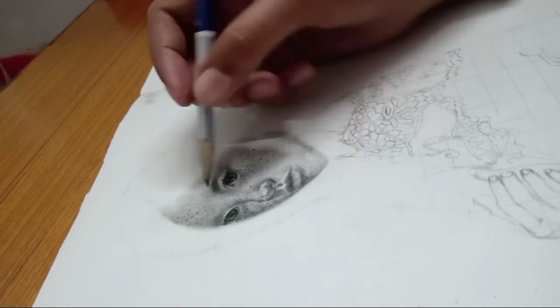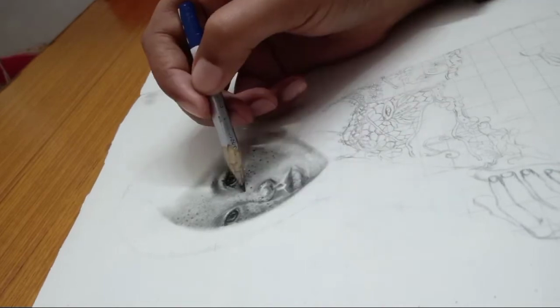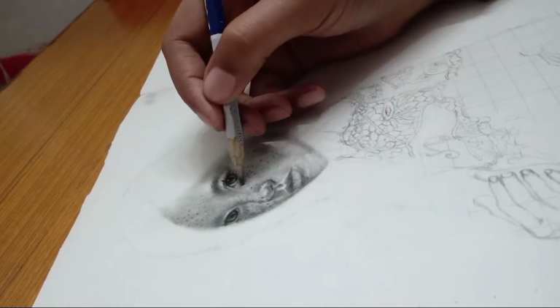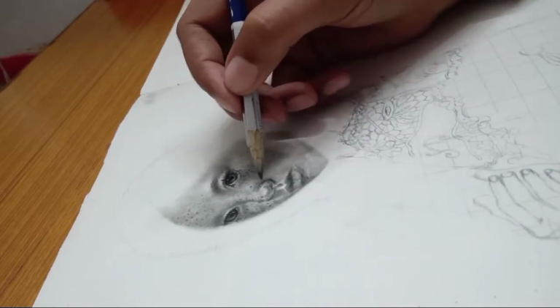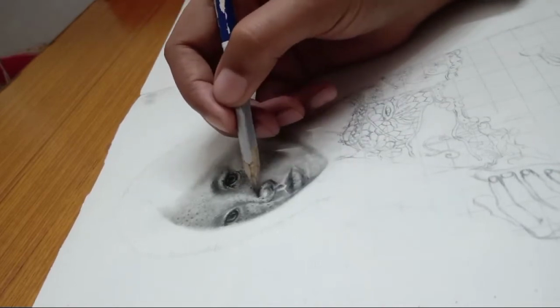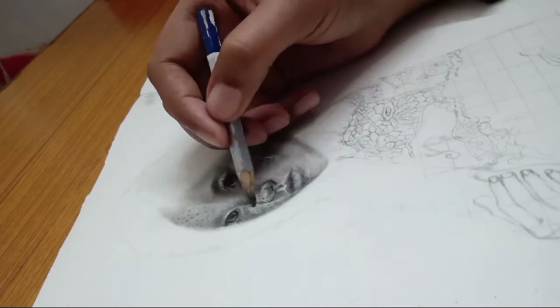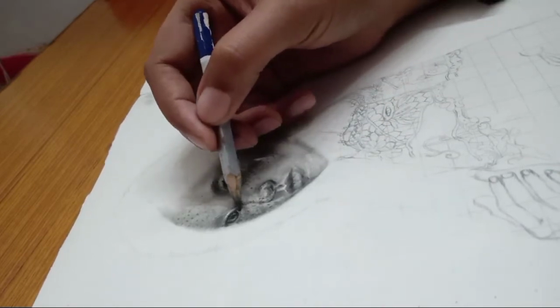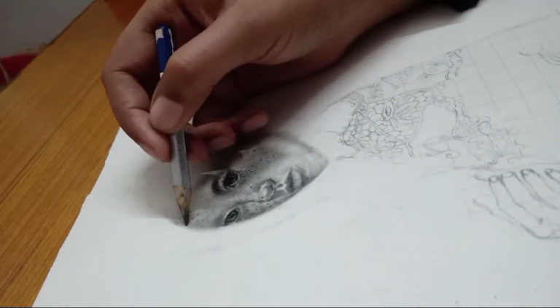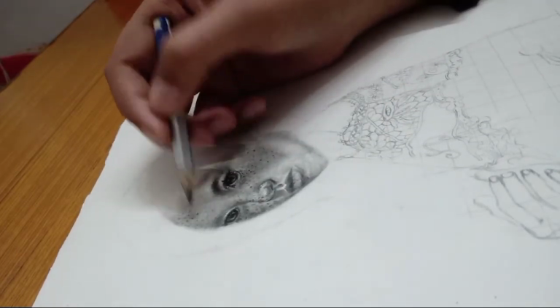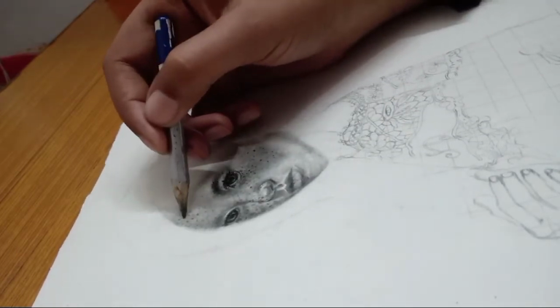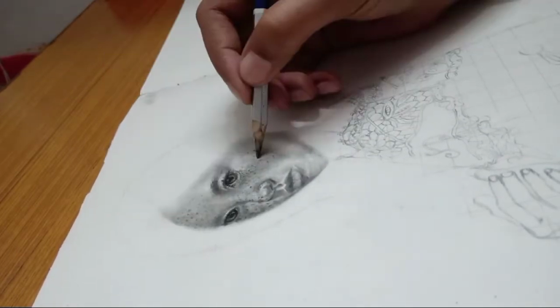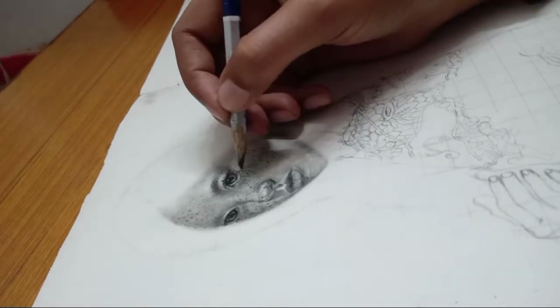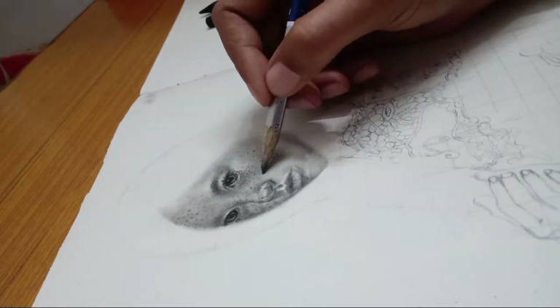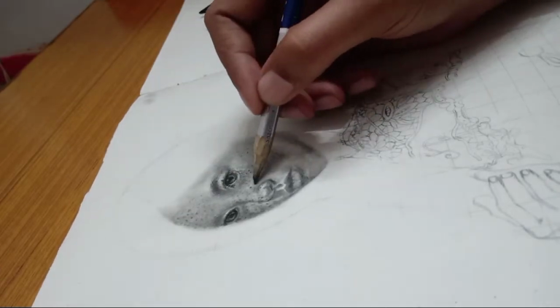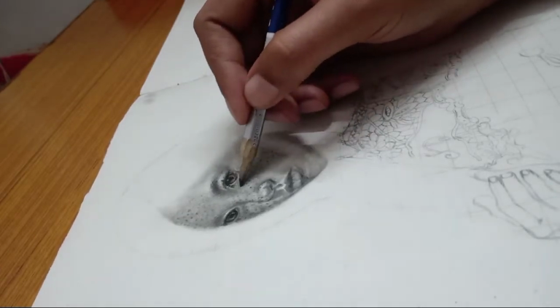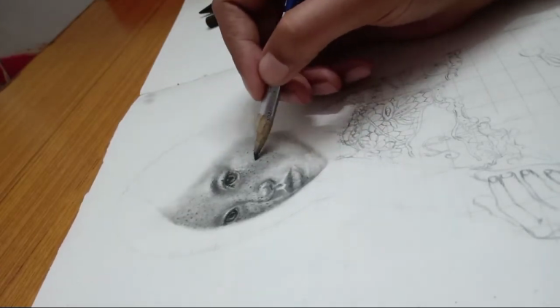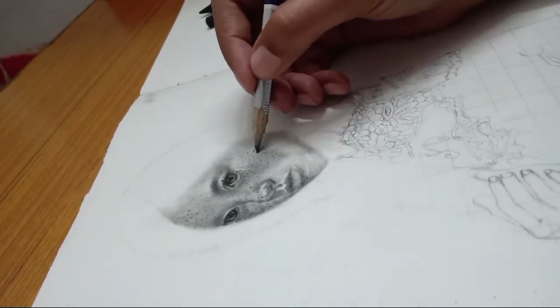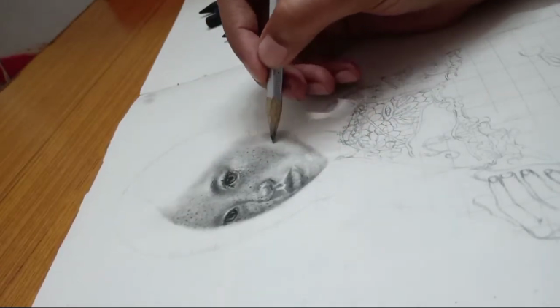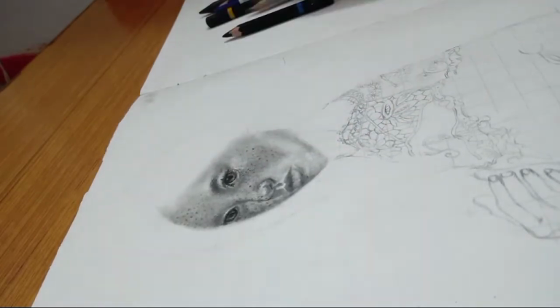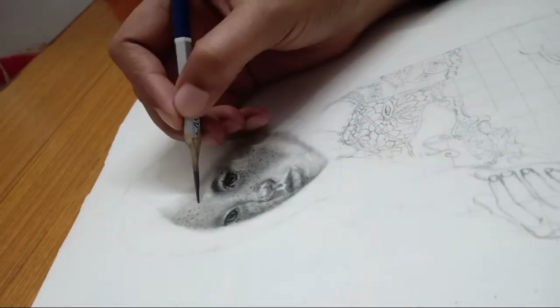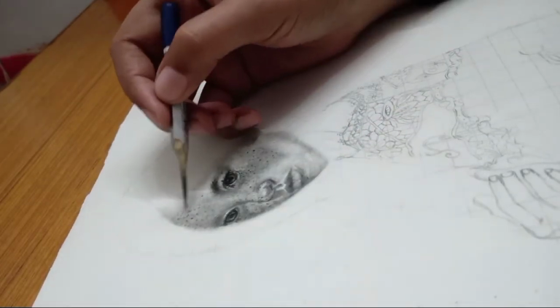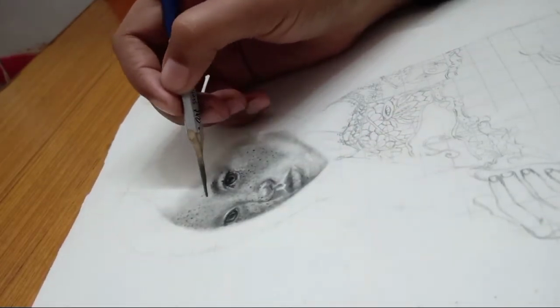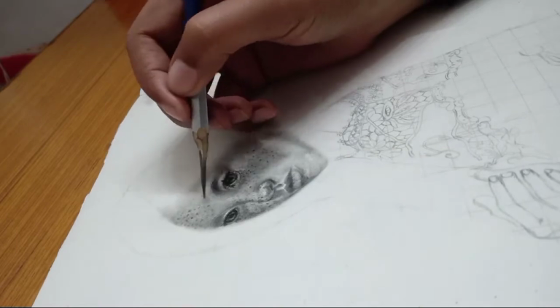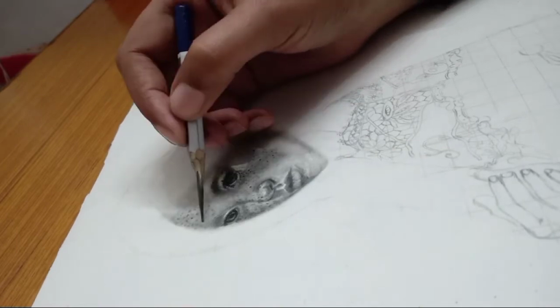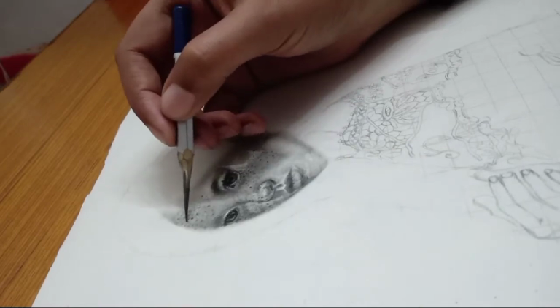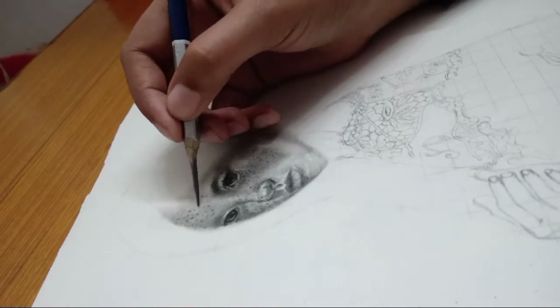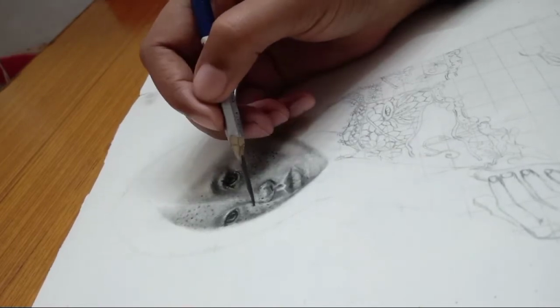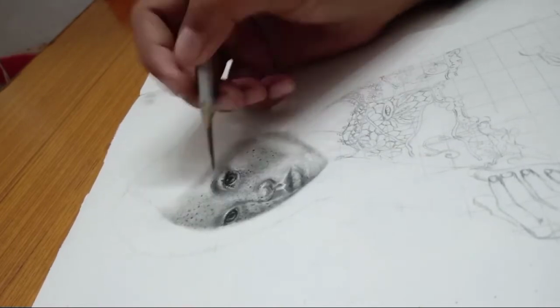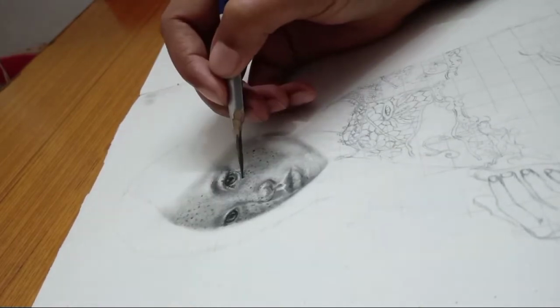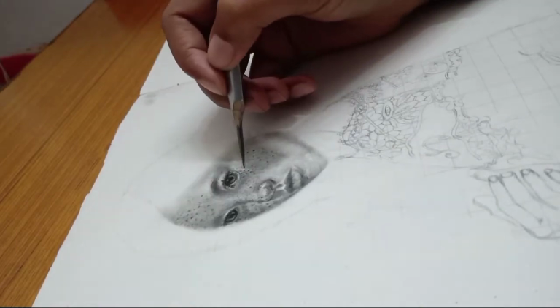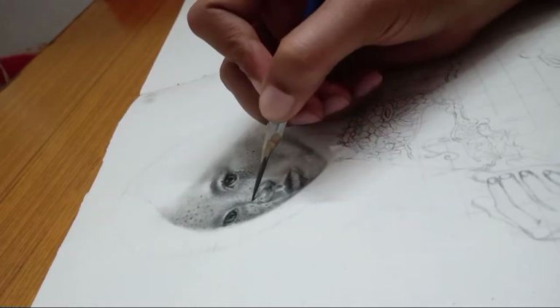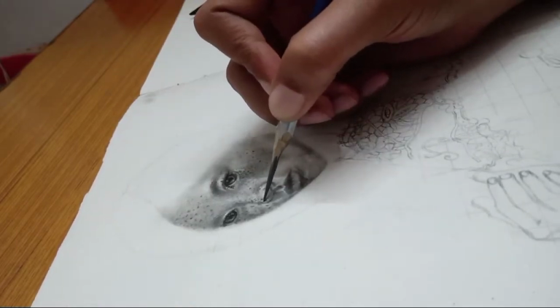It's not important that freckles look exactly as you see them — you can also place freckles one by one. It's impossible to draw every freckle exactly like the reference, but you work with what you're looking at.